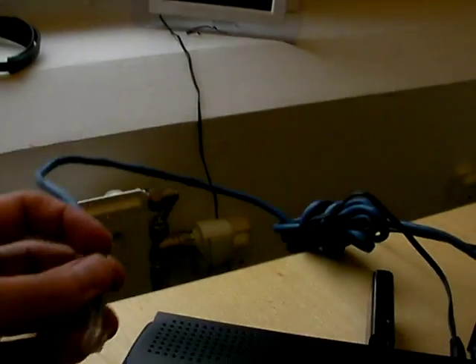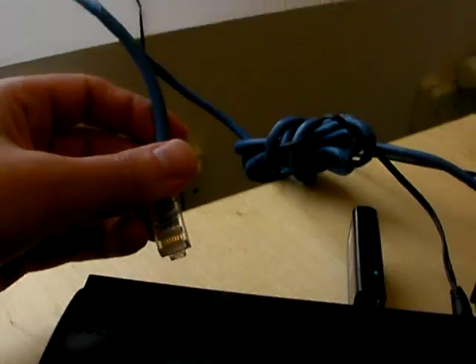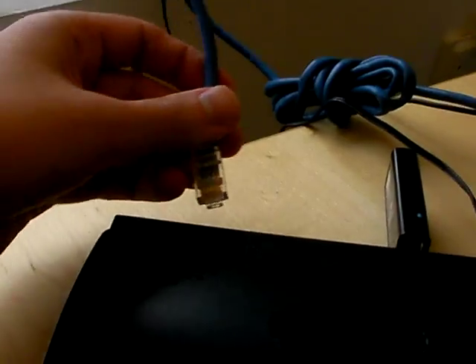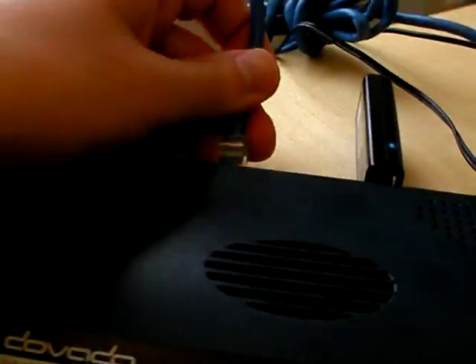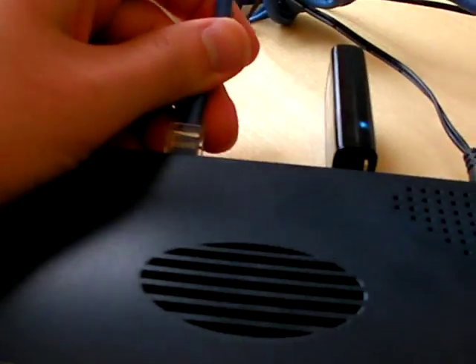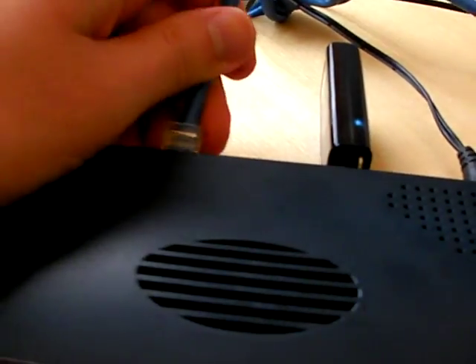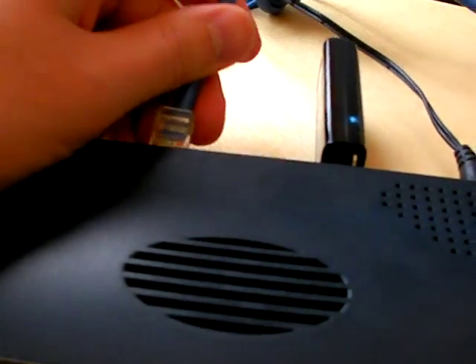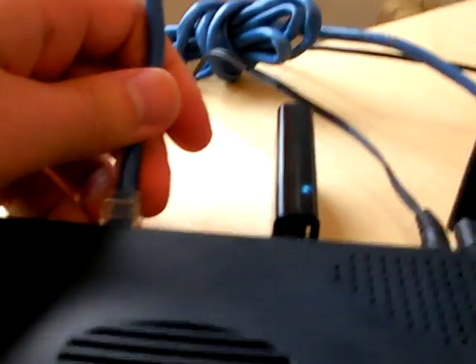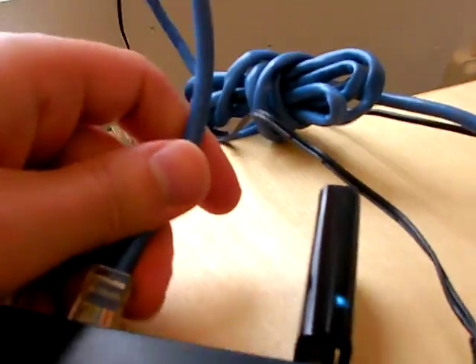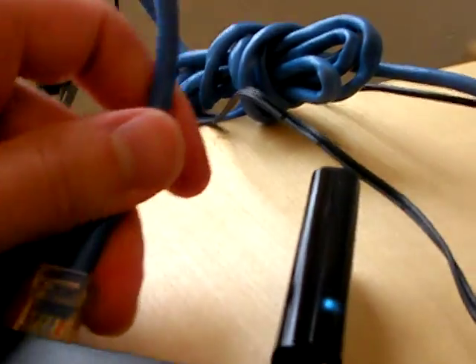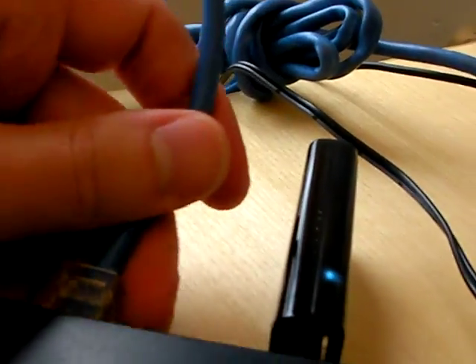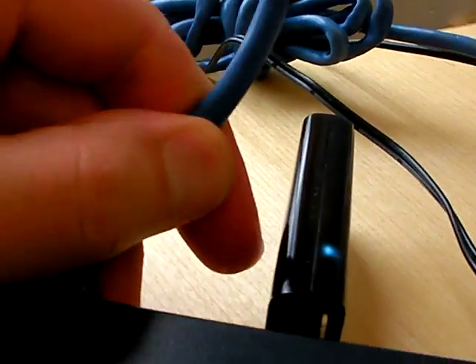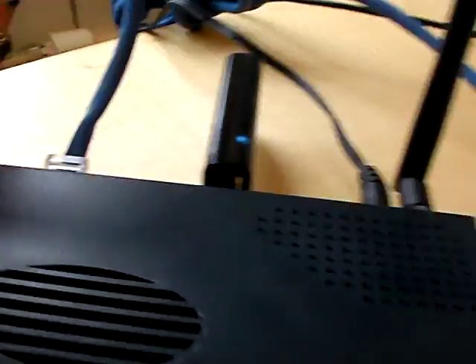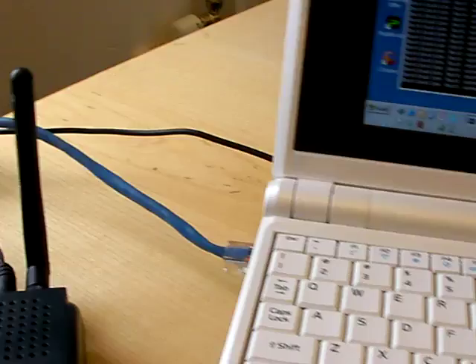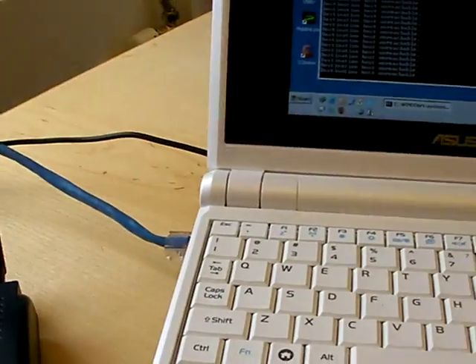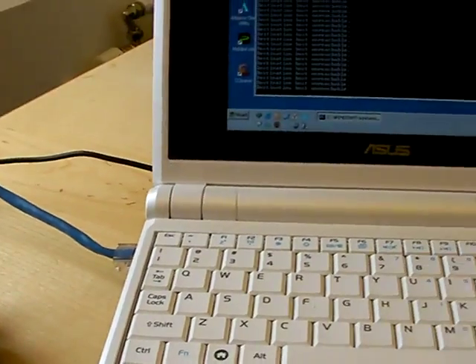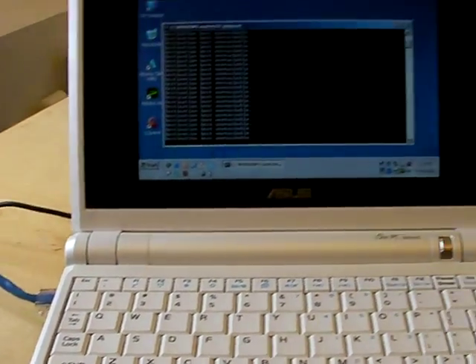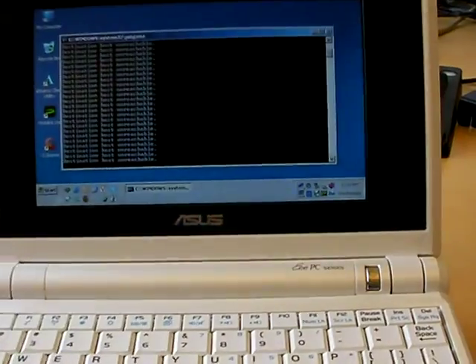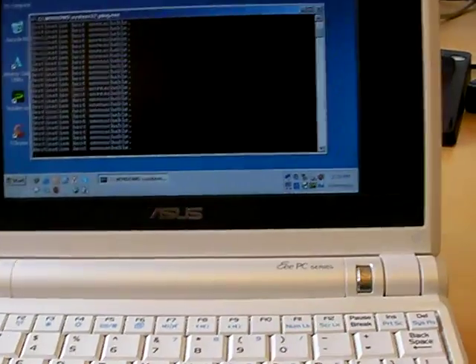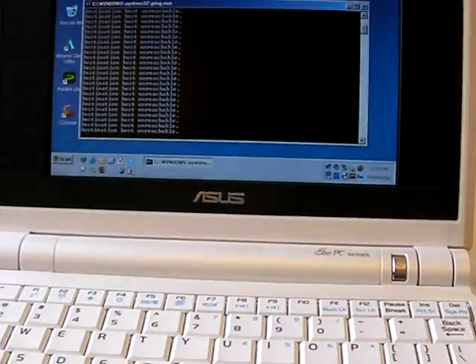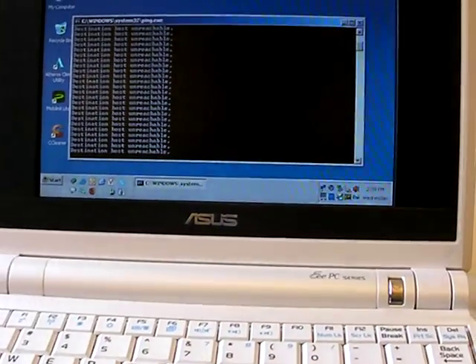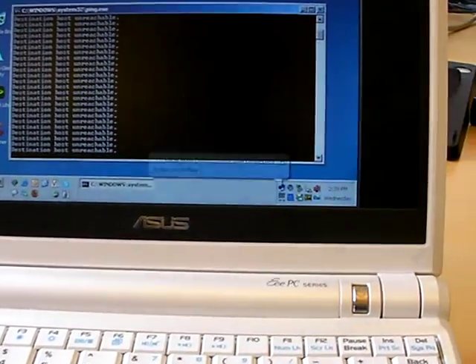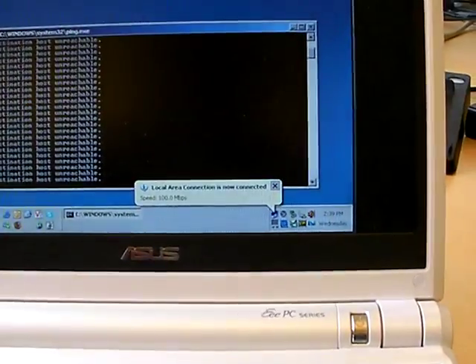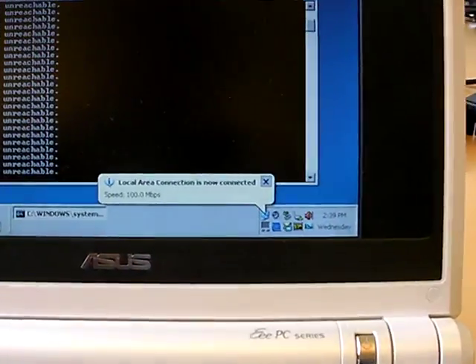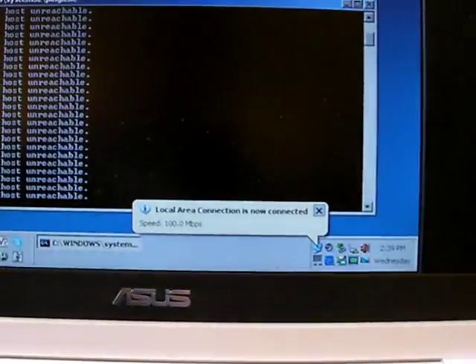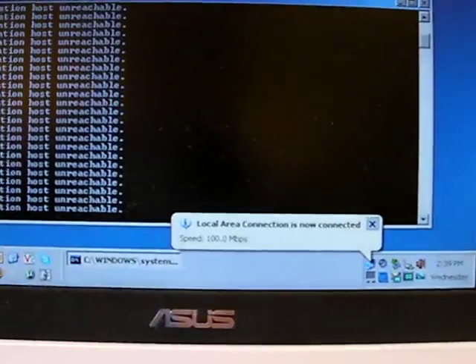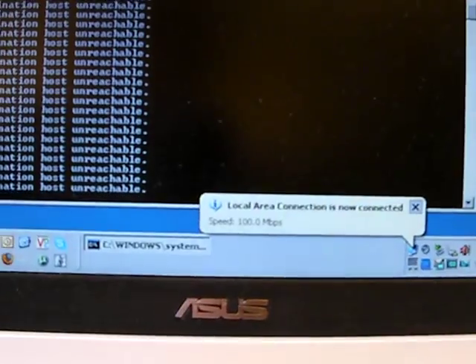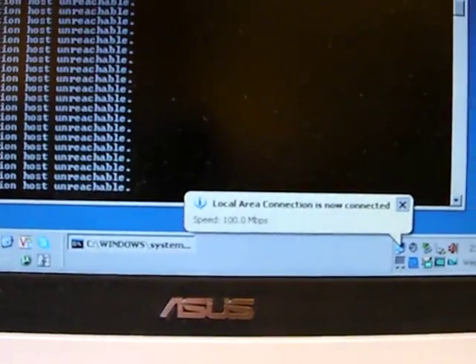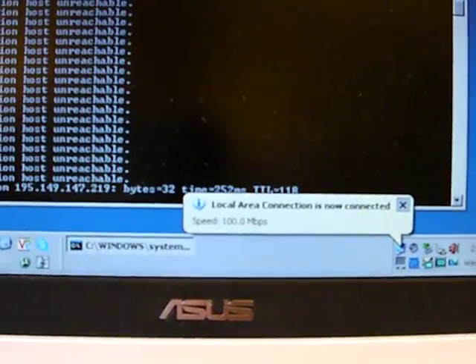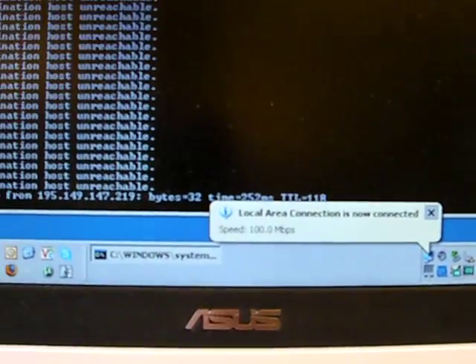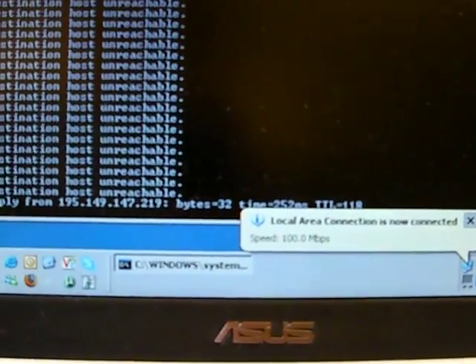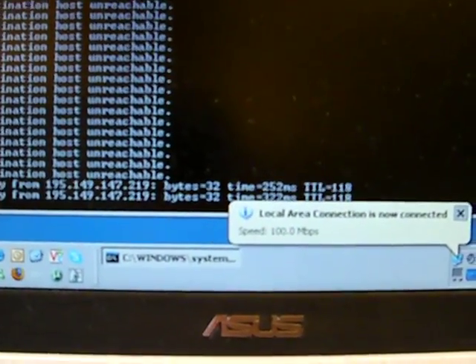Plug in an Ethernet cable from the laptop and connect it here. As you can see, it's connected and it's pinging.